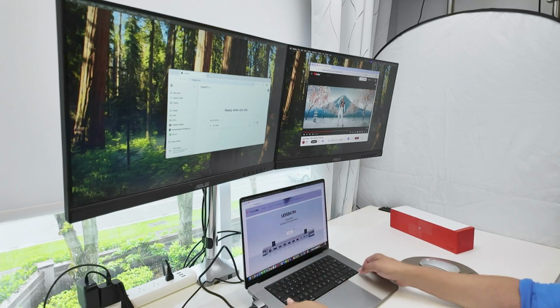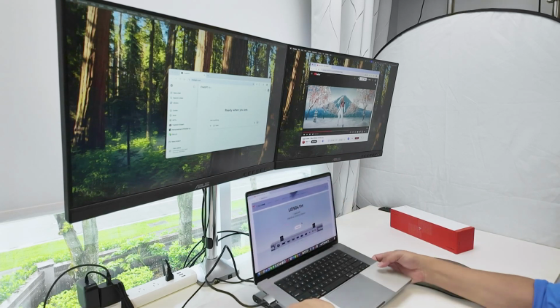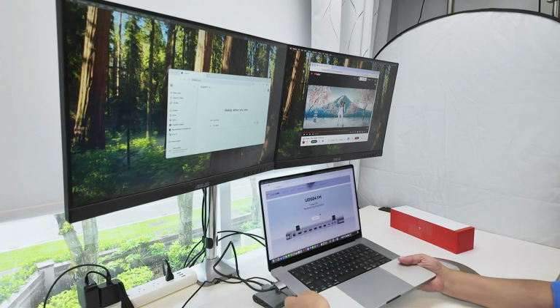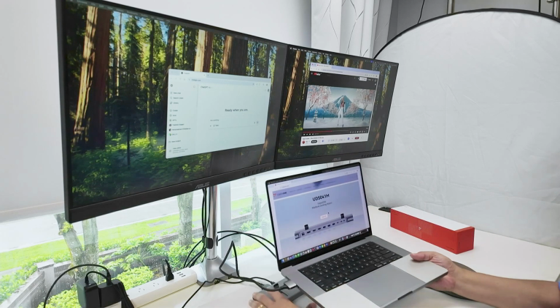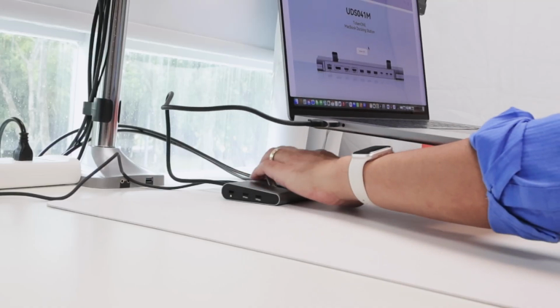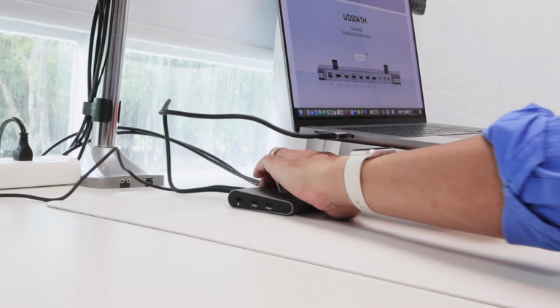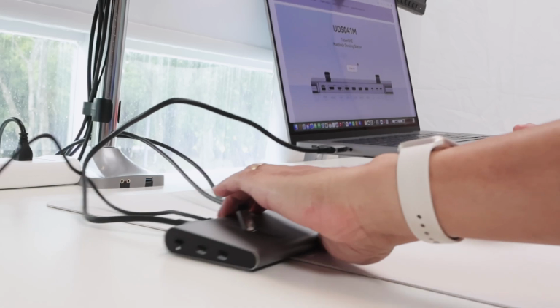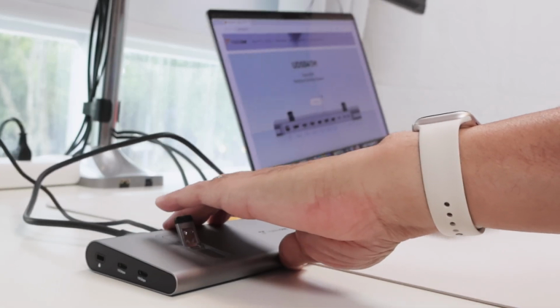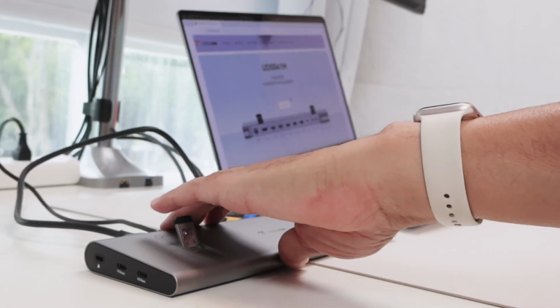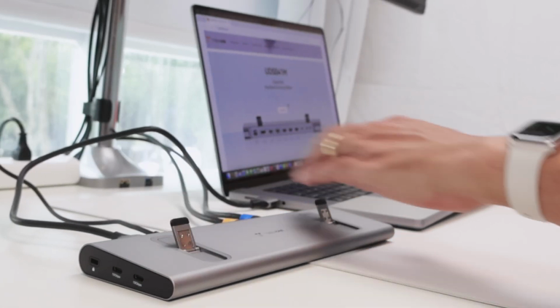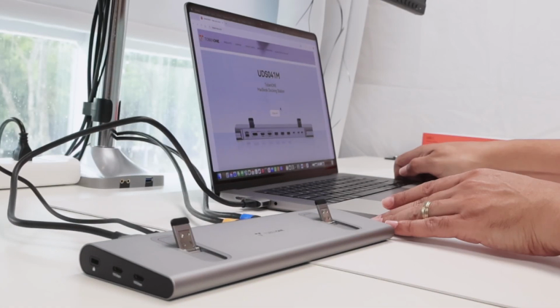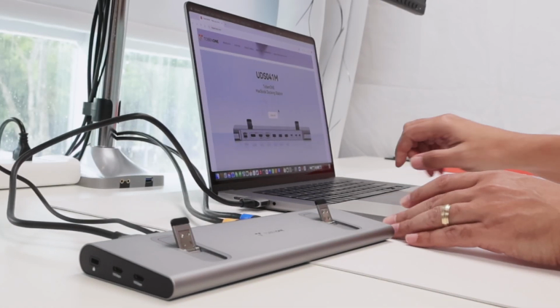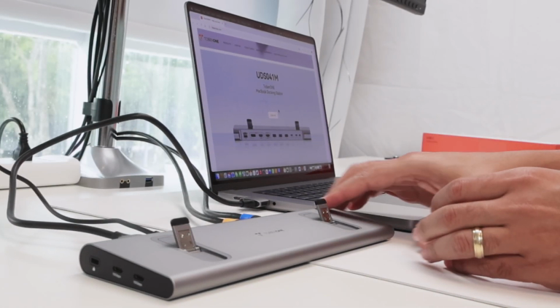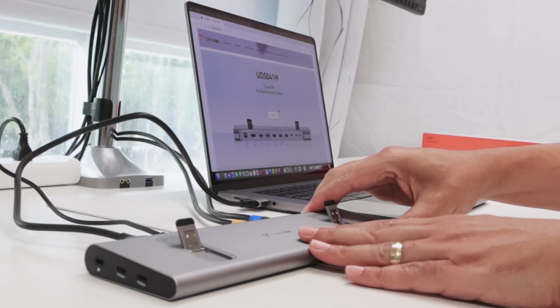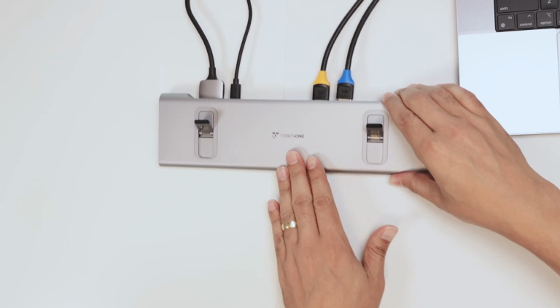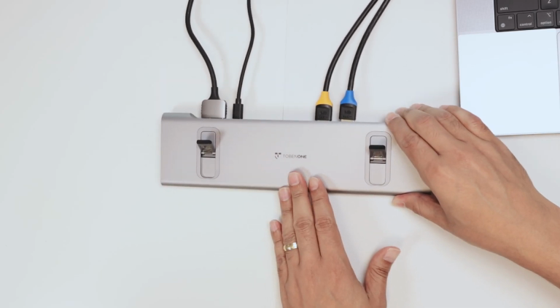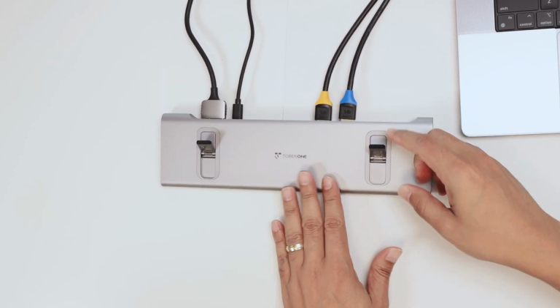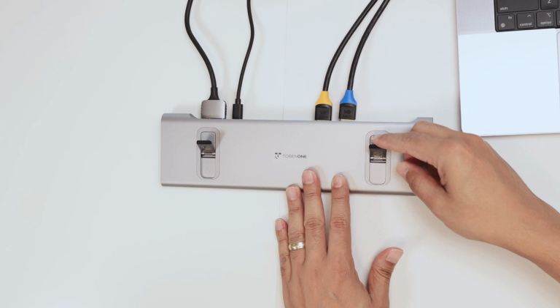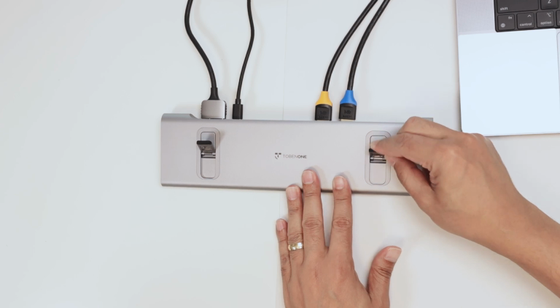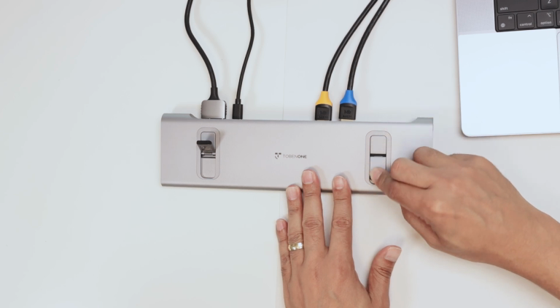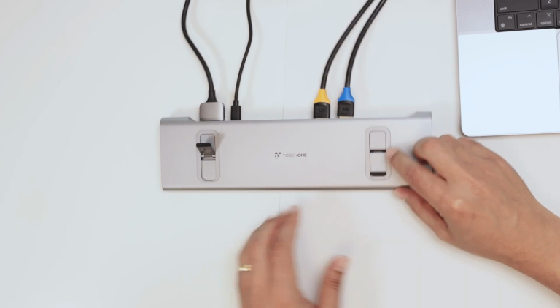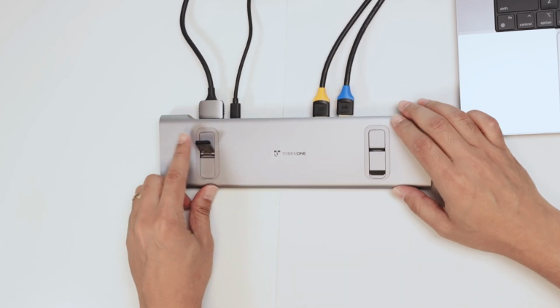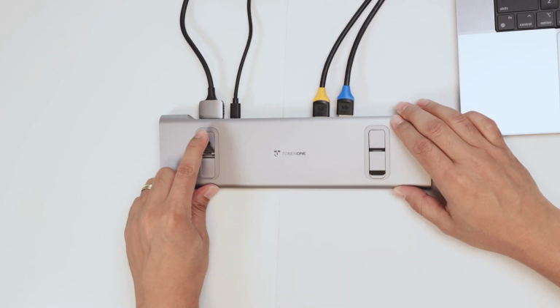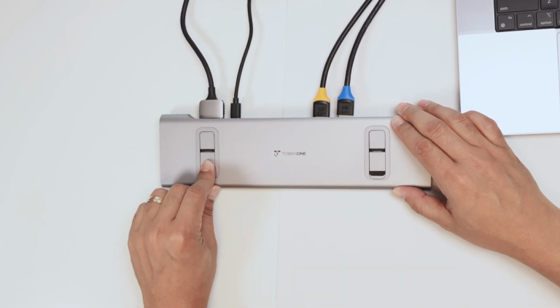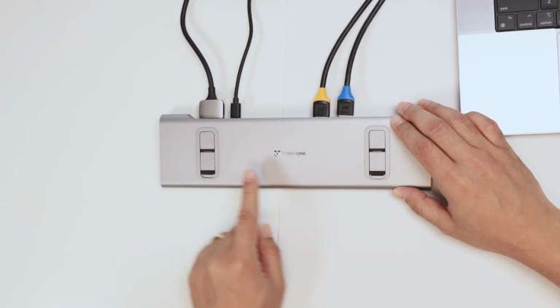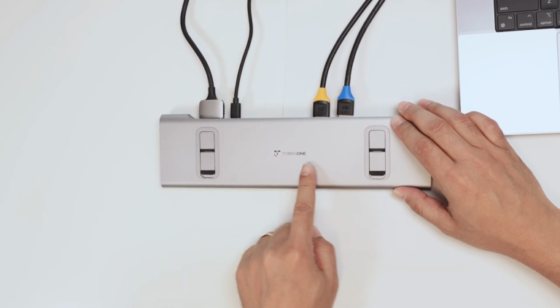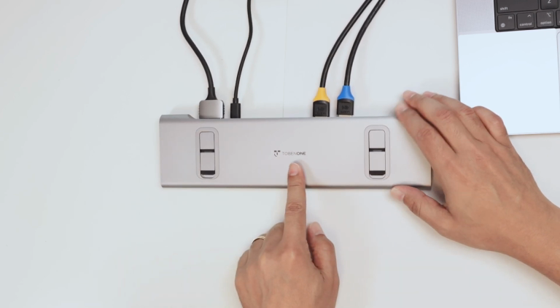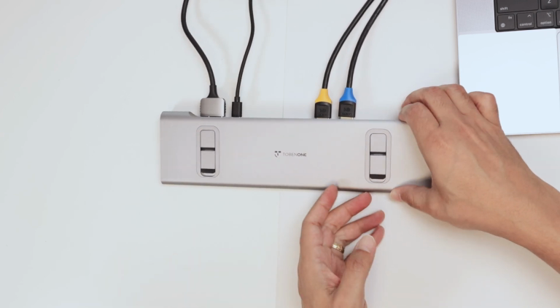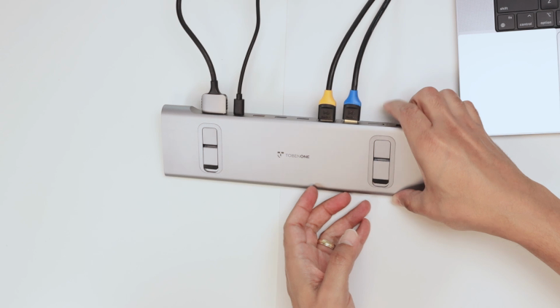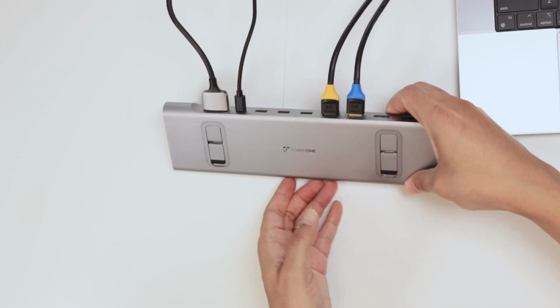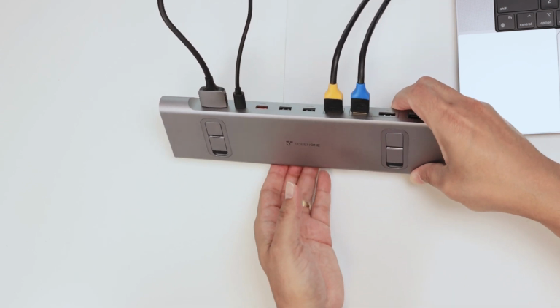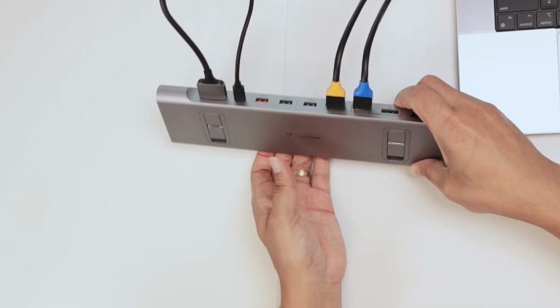Let me just move this so you can see better. As a stand, I can just bring this down and also this one. Here is the brand — Tobin One.